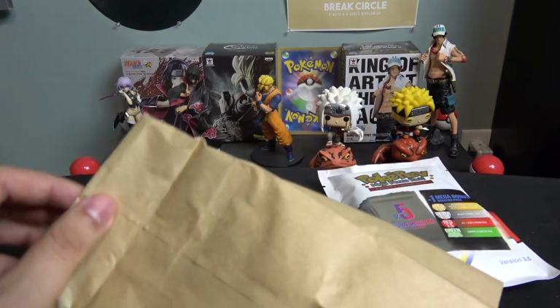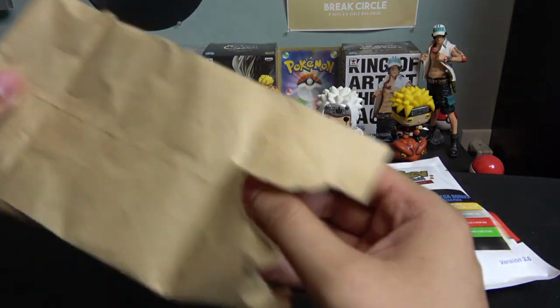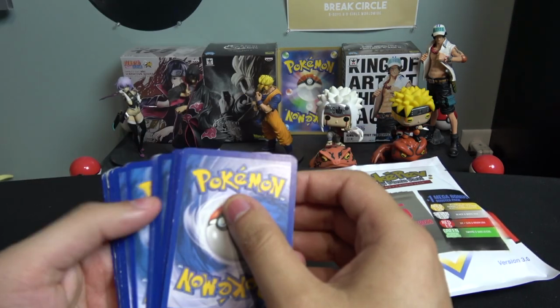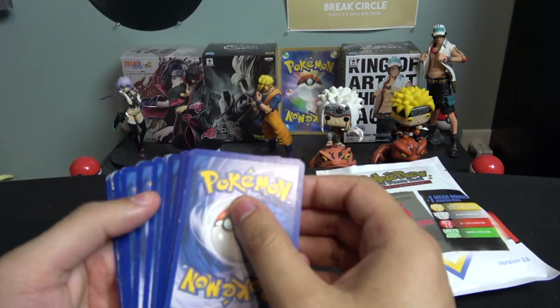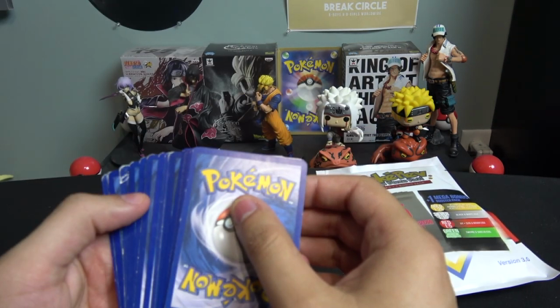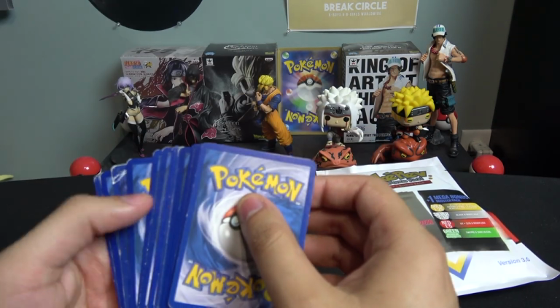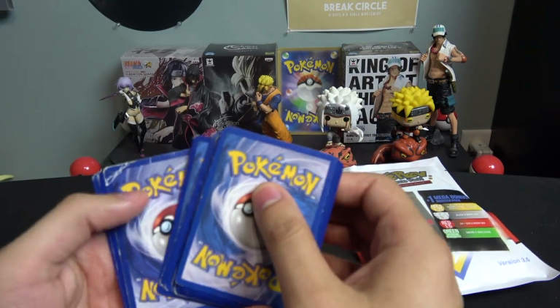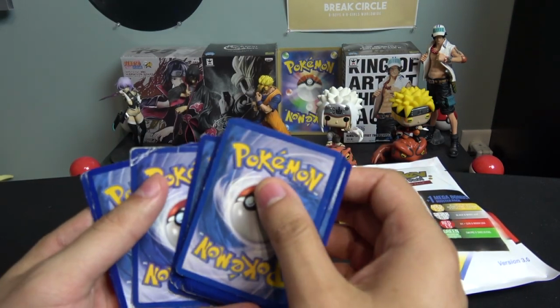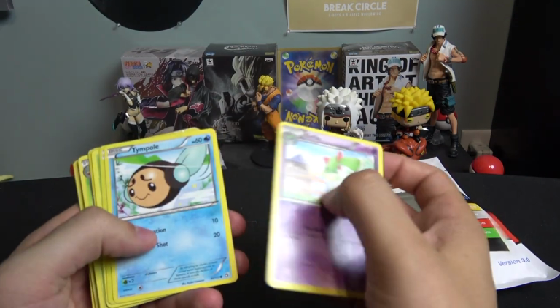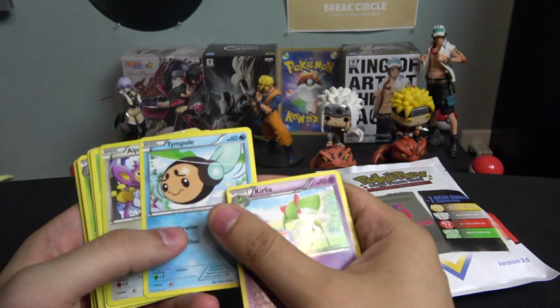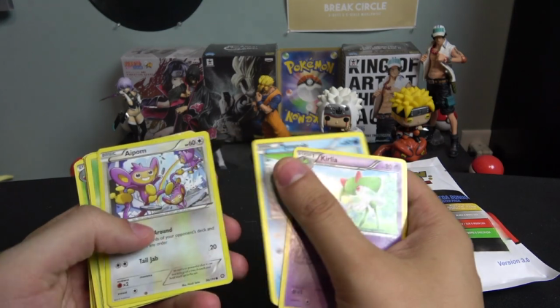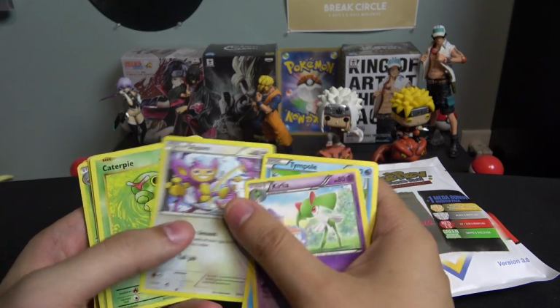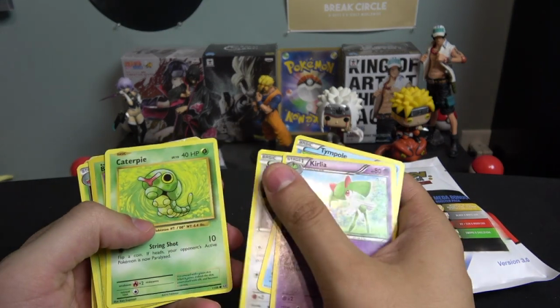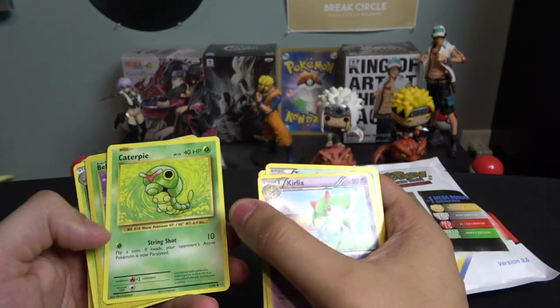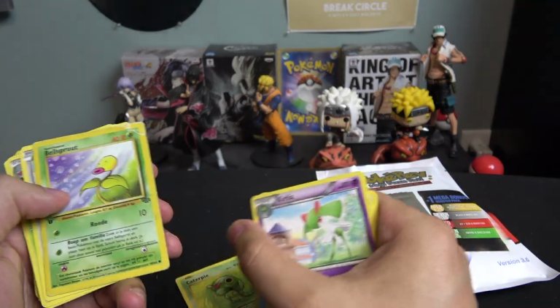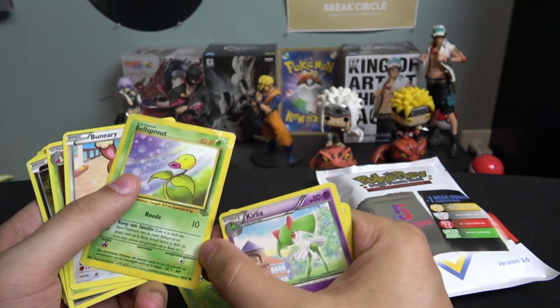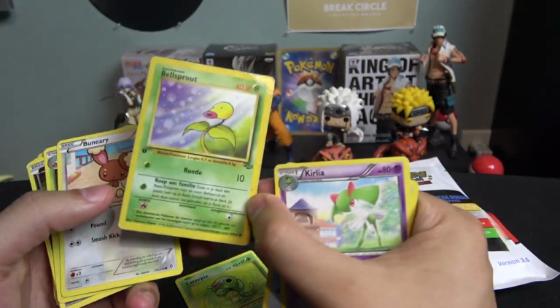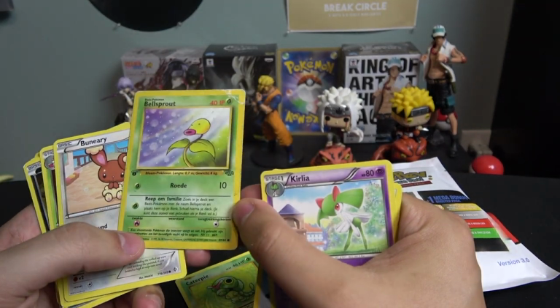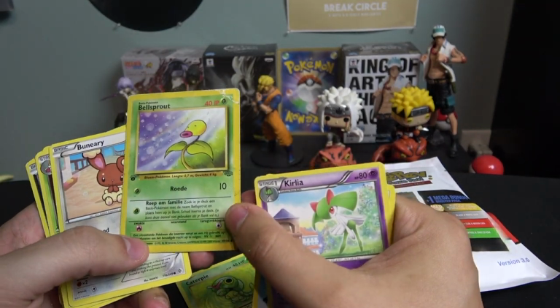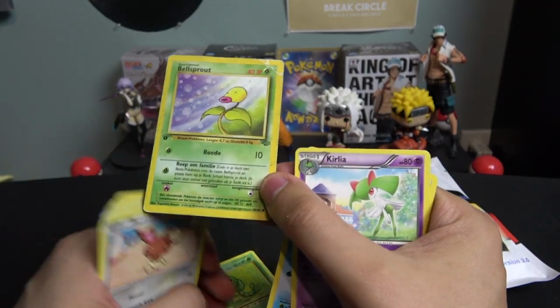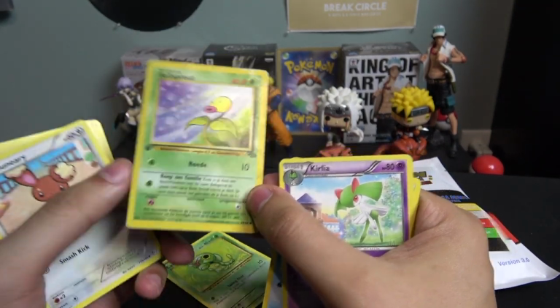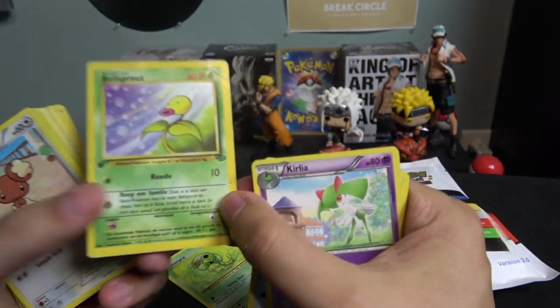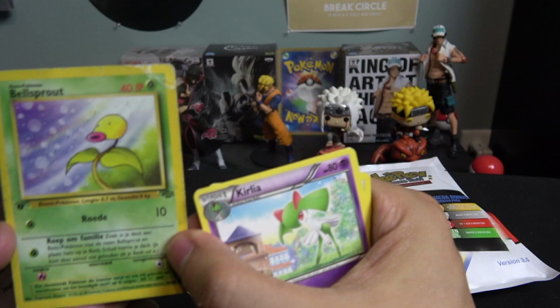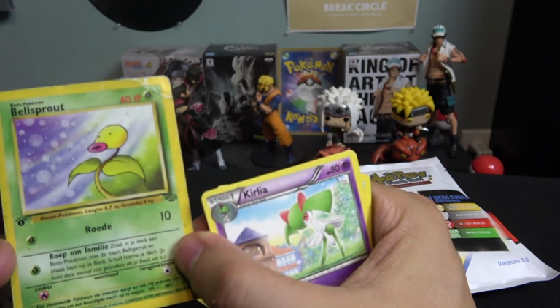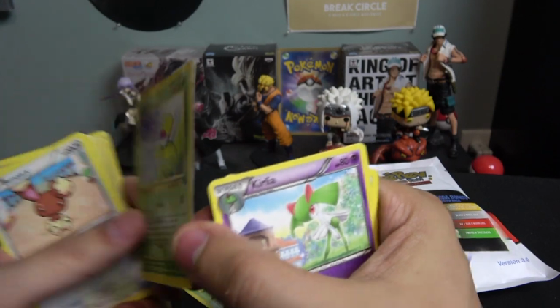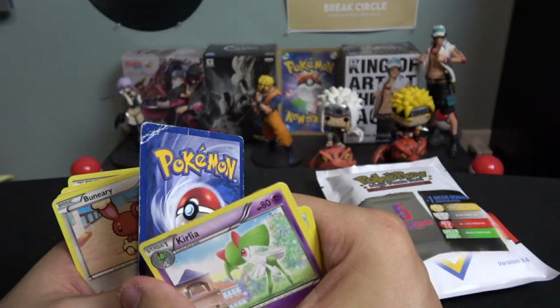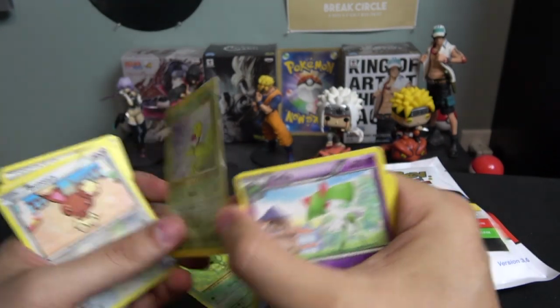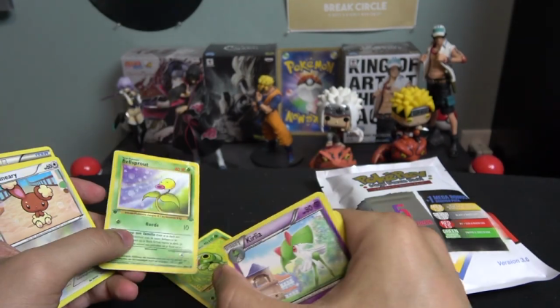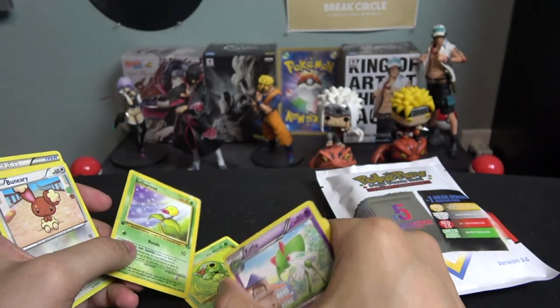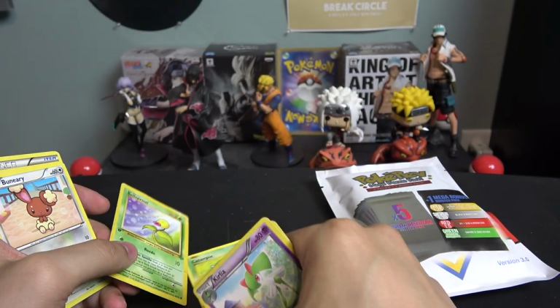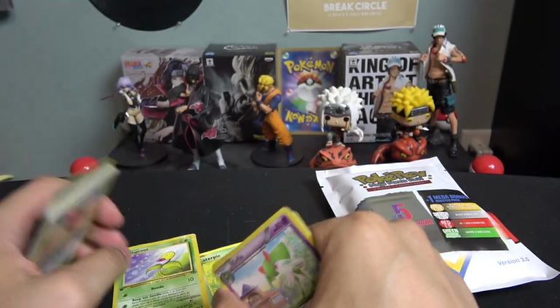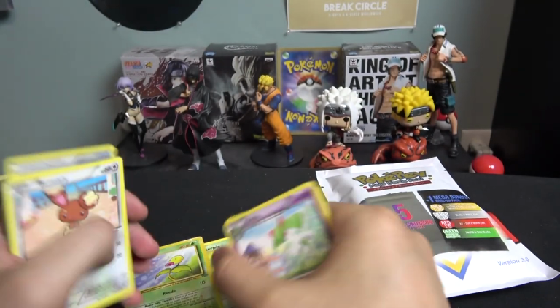Next we got my local card shop pack. It looks like there's an older card in here — Kirlia, Trapinch, Aipom. First edition Bellsprout Jungle... but it's damaged. That hurts, that hurts.